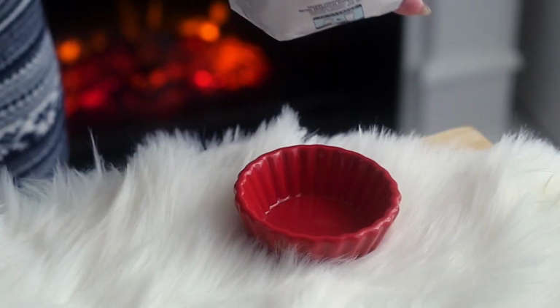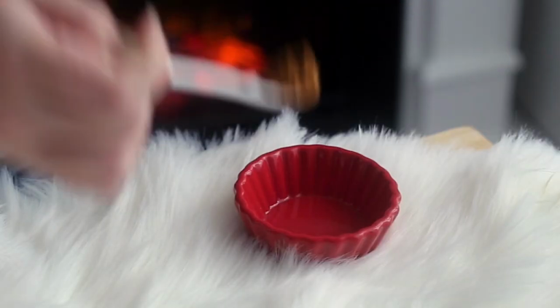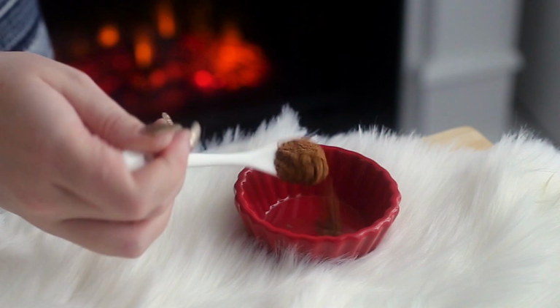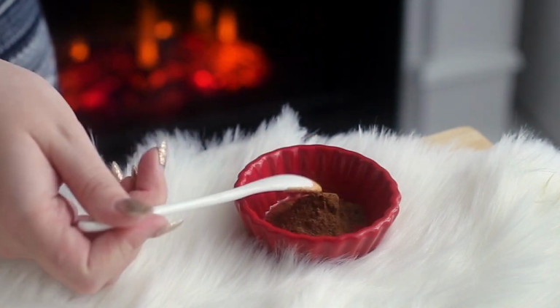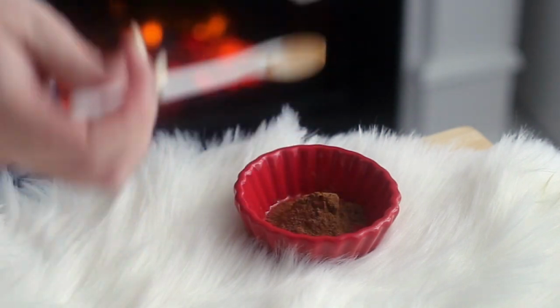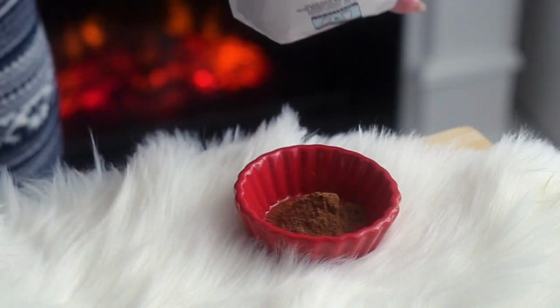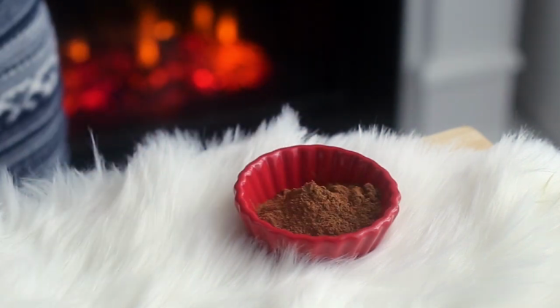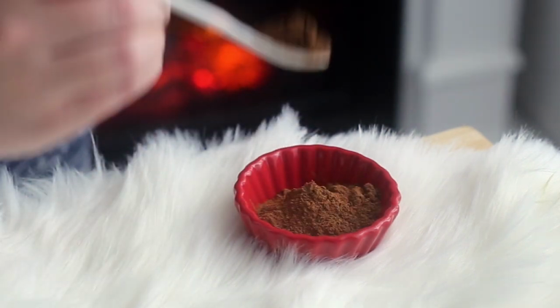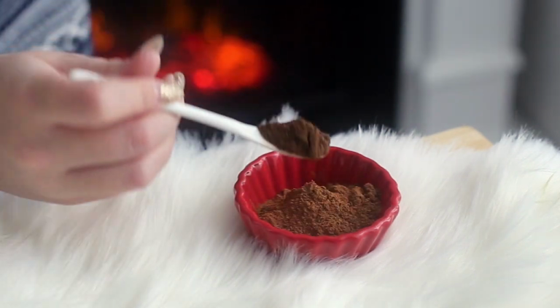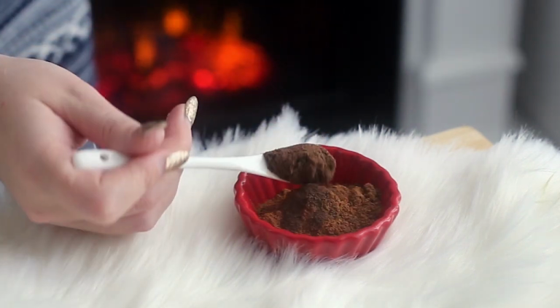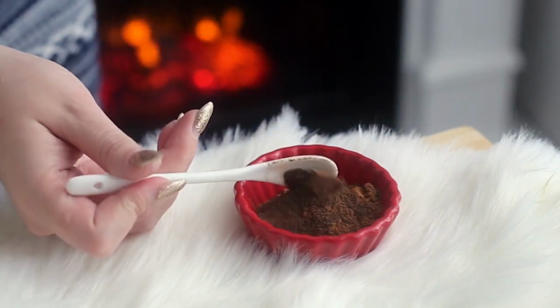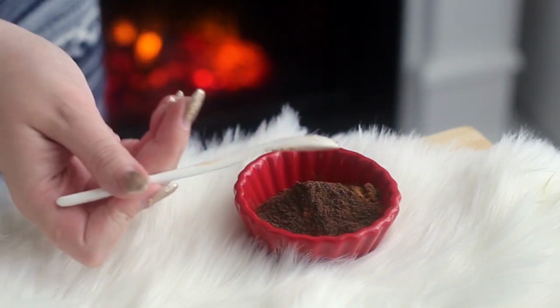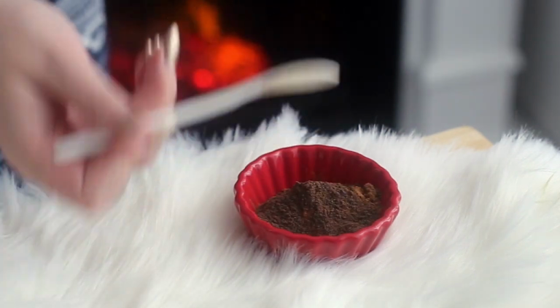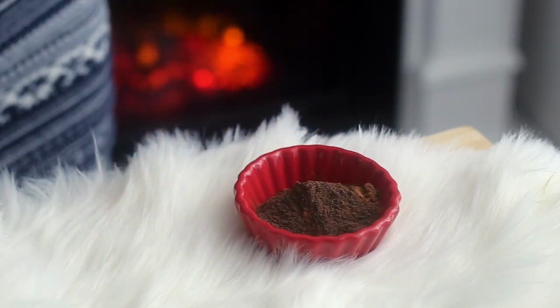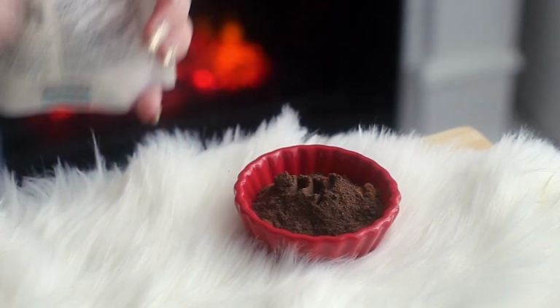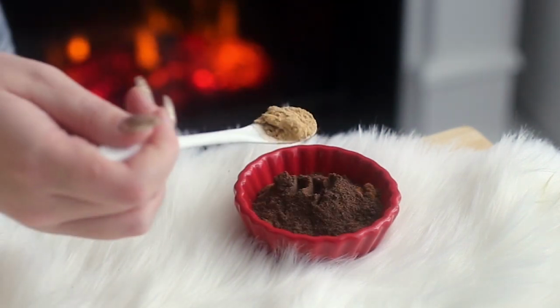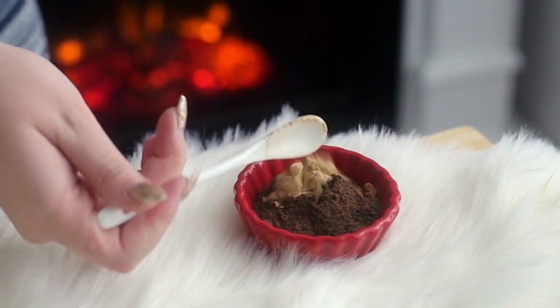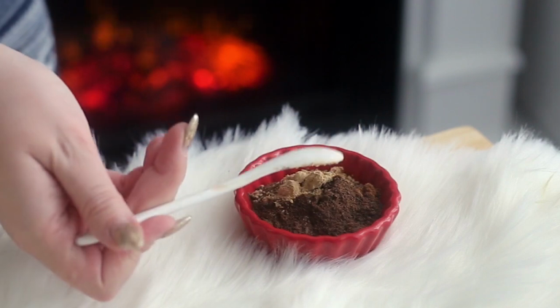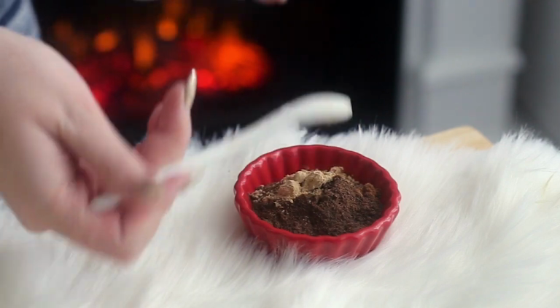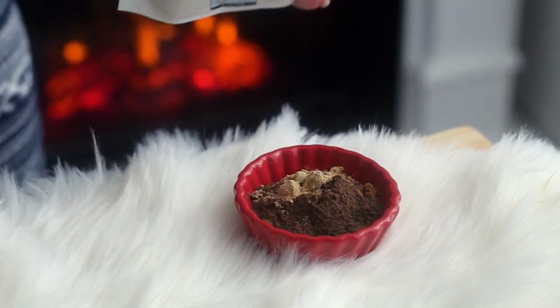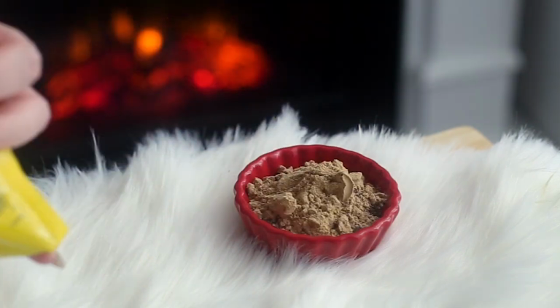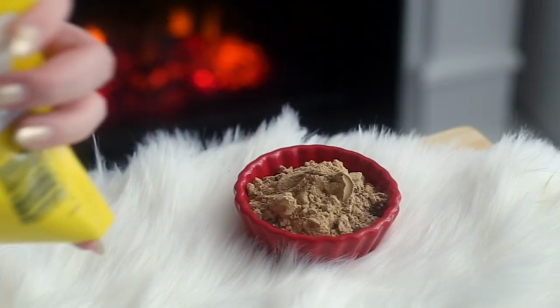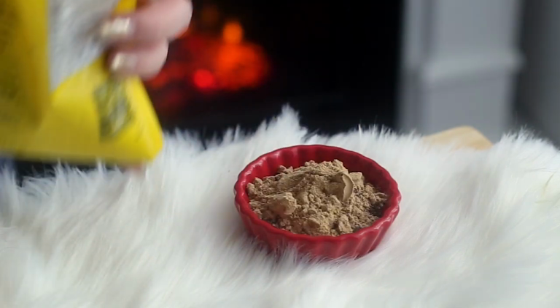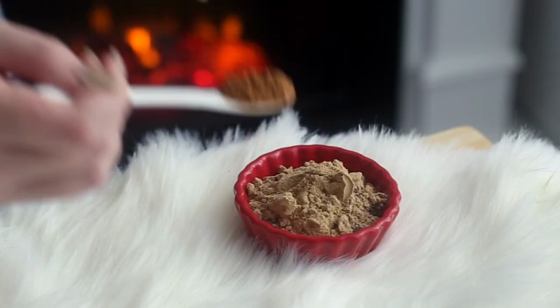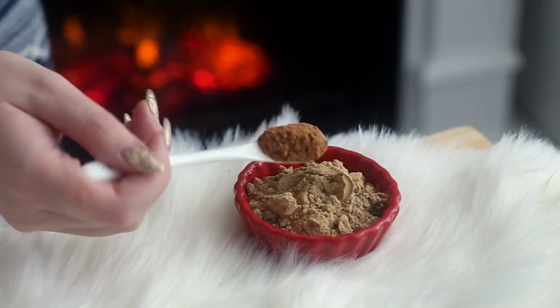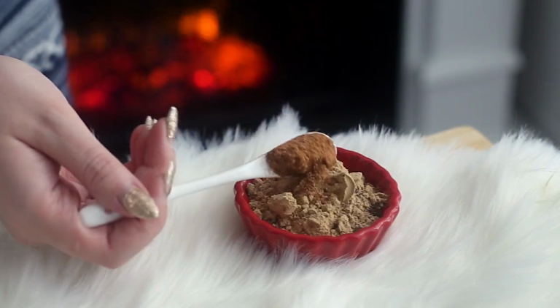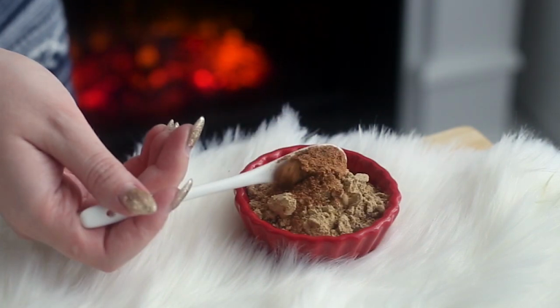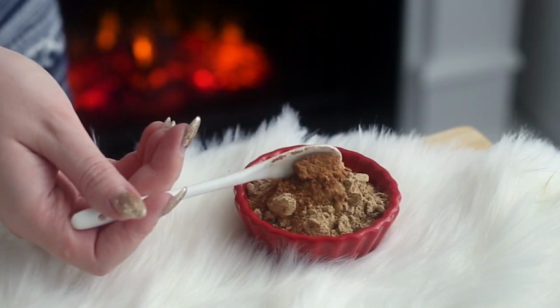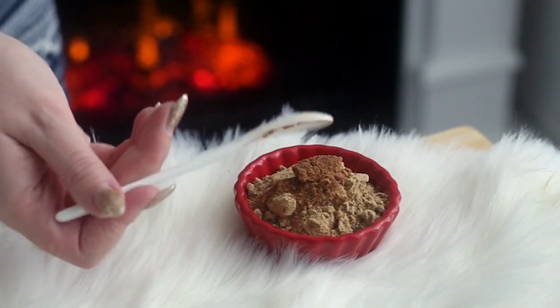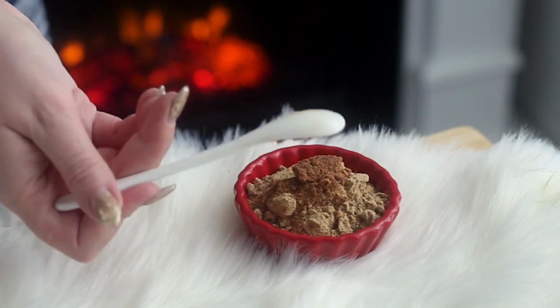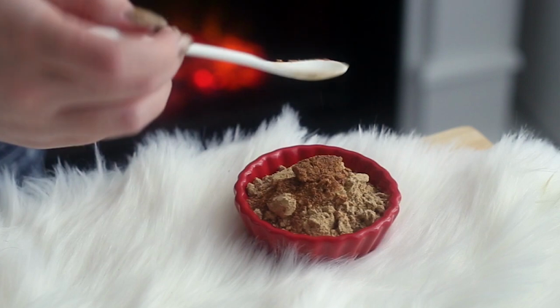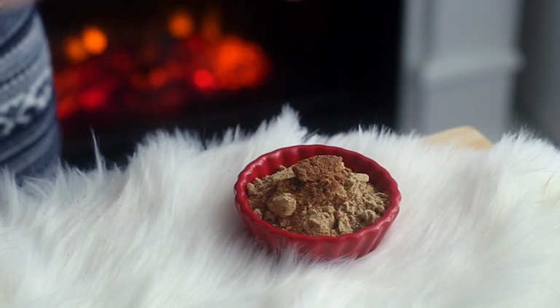First we're going to make some homemade gingerbread spice mix. You want to combine some ground cinnamon, allspice, ginger, nutmeg, and cloves in a bowl. I'll have all the ingredients and quantities listed in the description box down below.